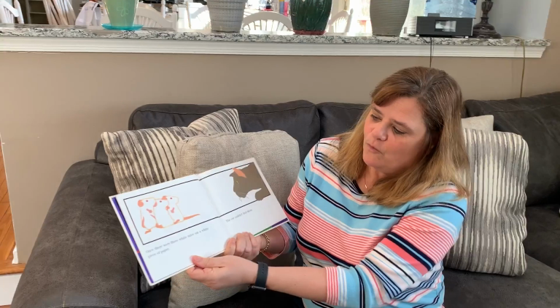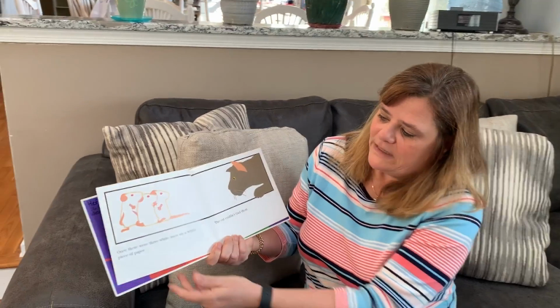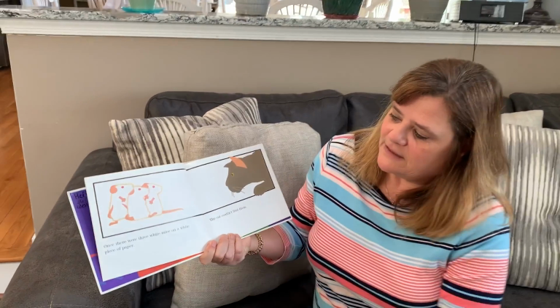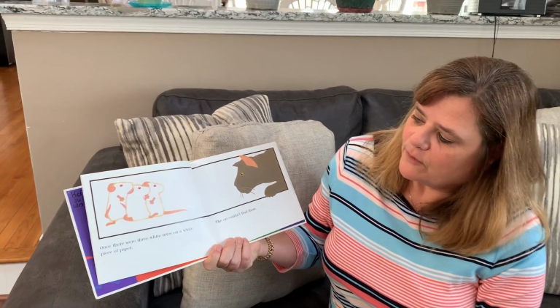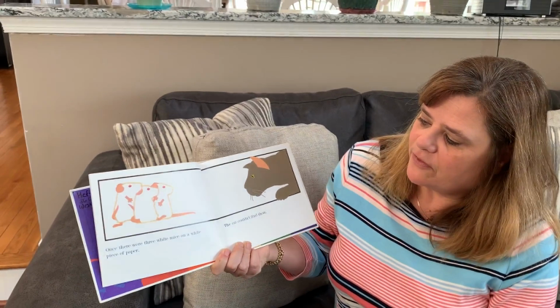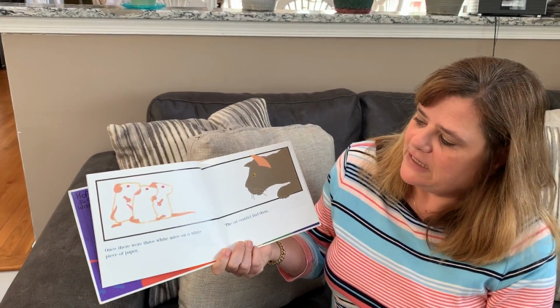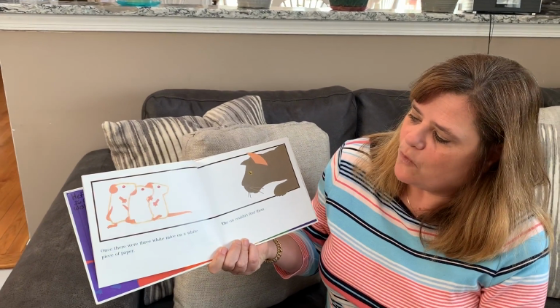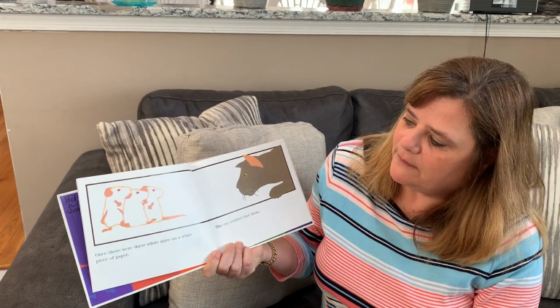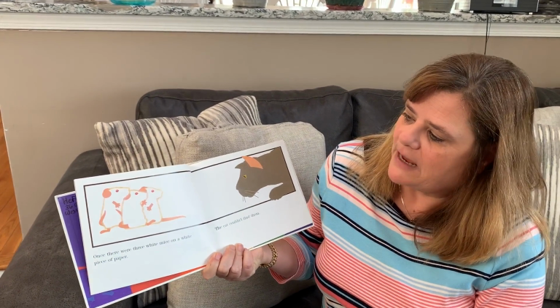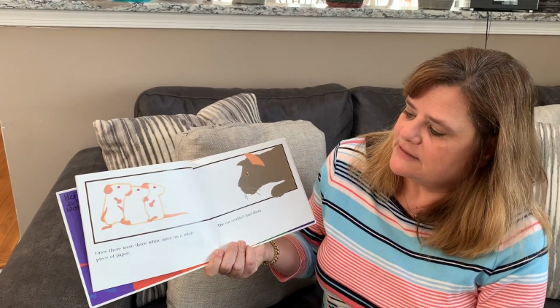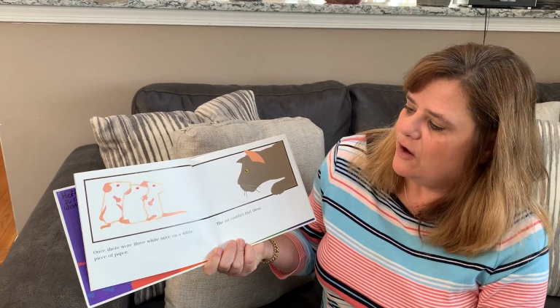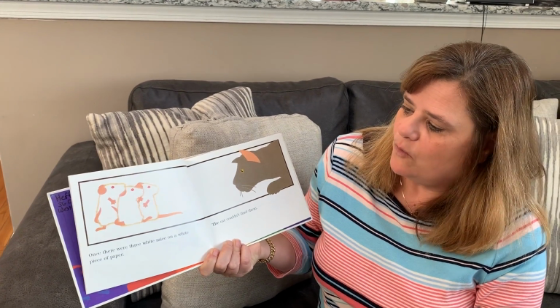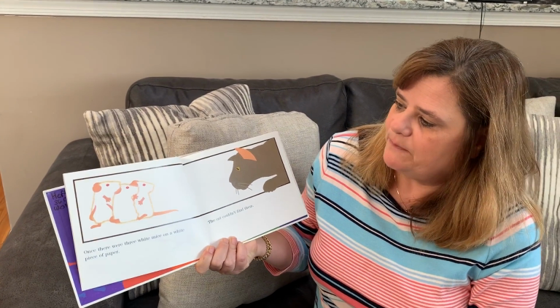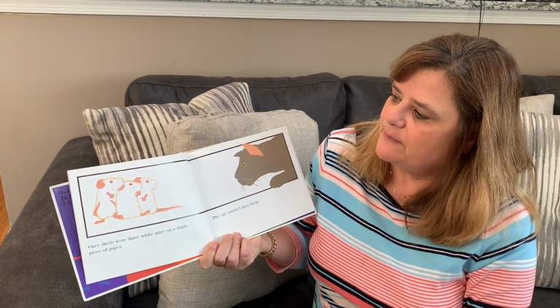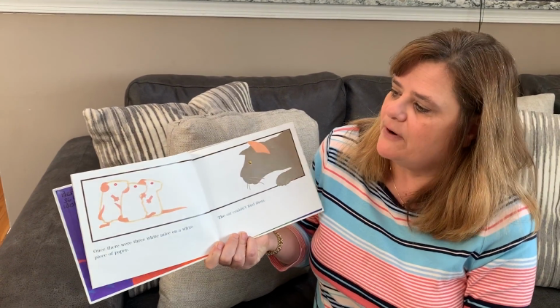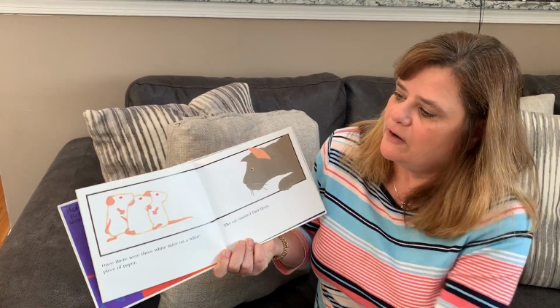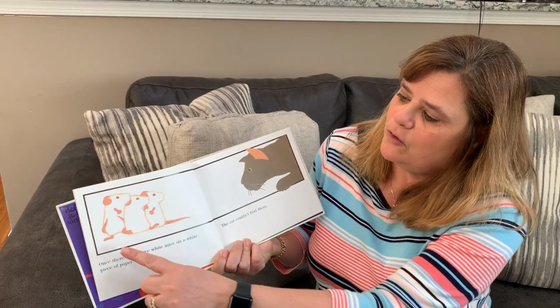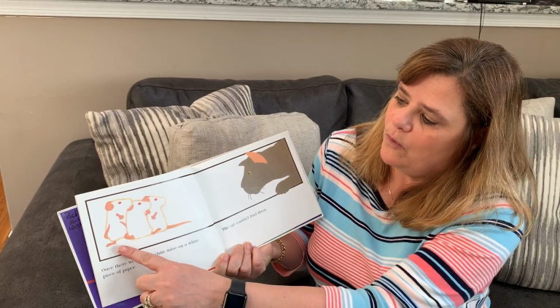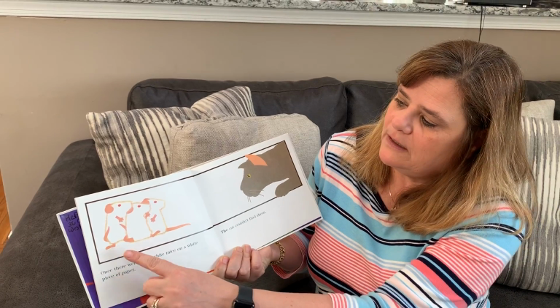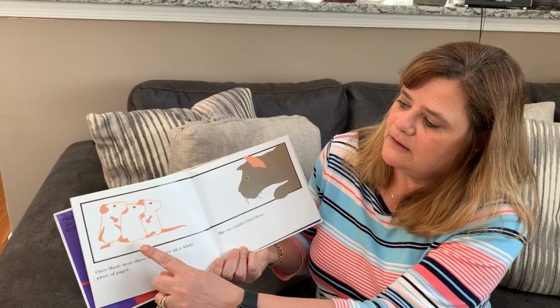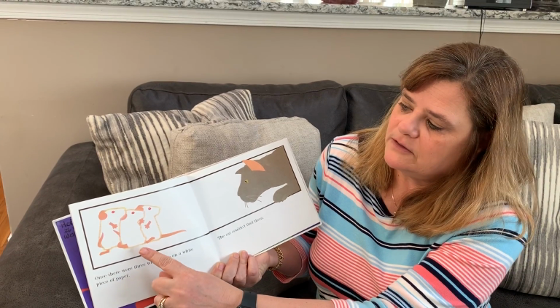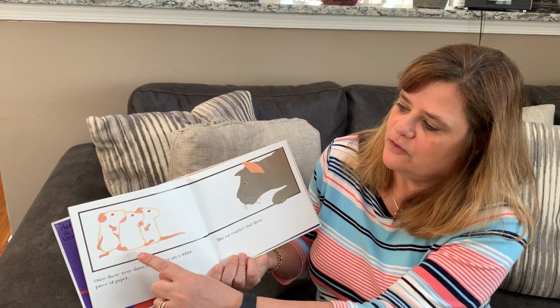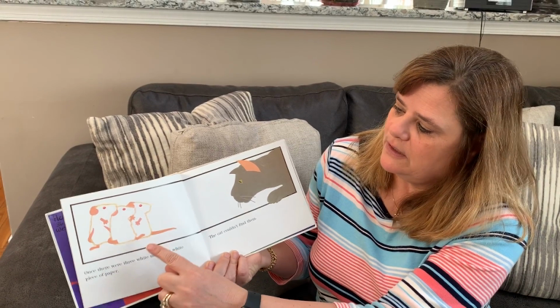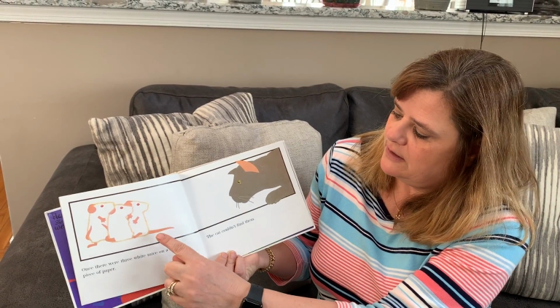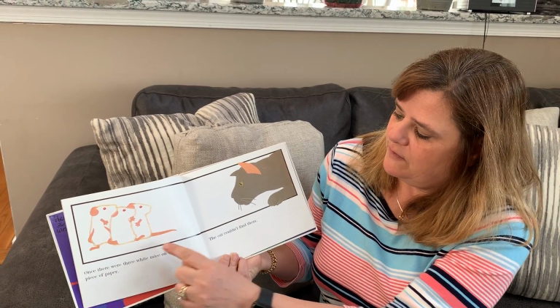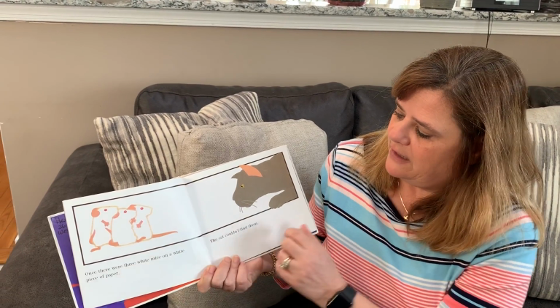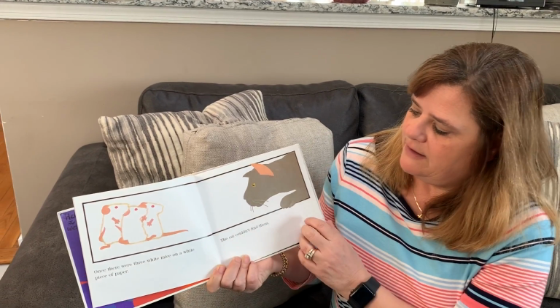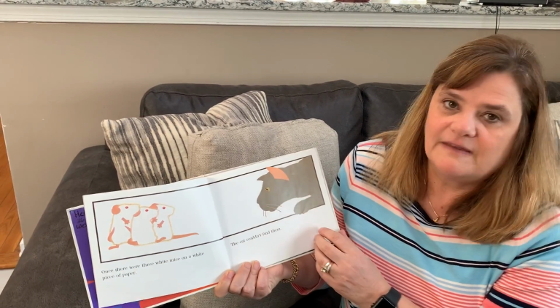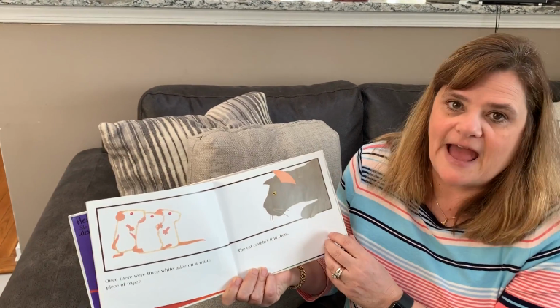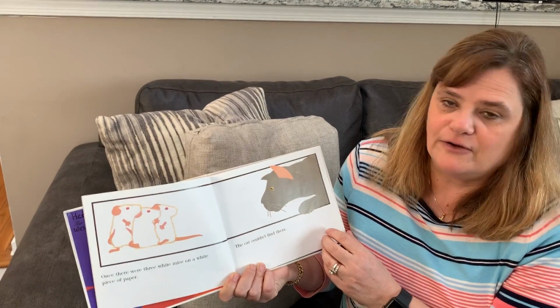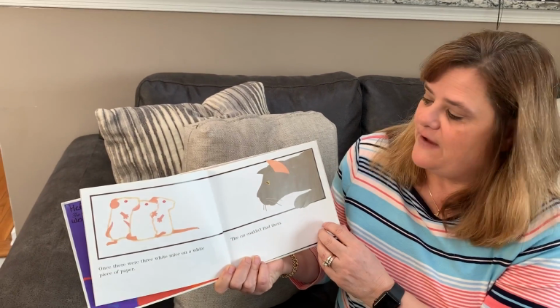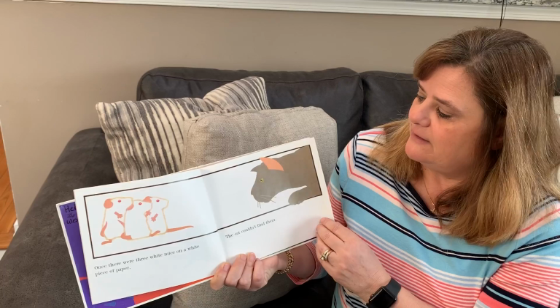Once there were three white mice on a white piece of paper. One, two, three. The cat couldn't find them.